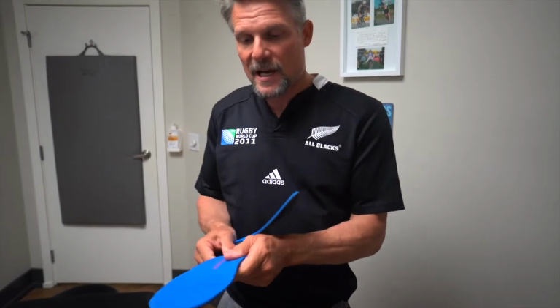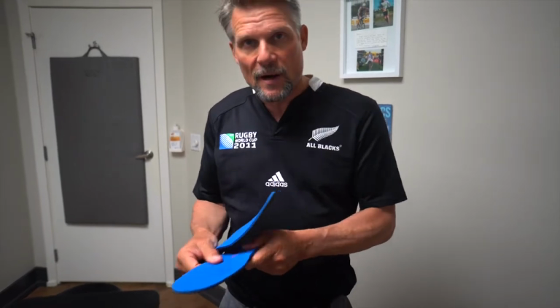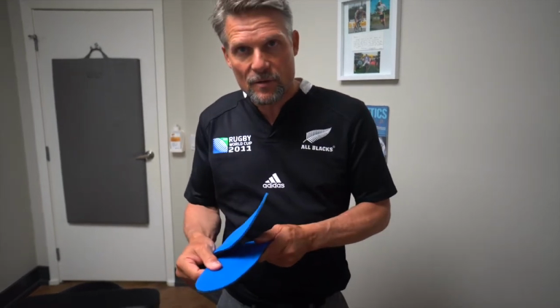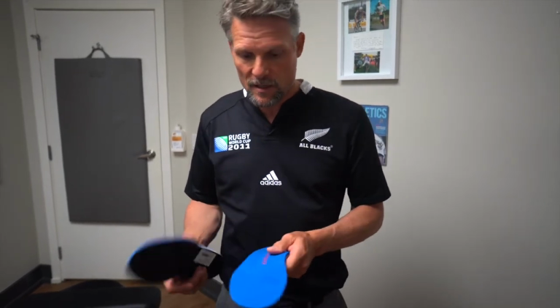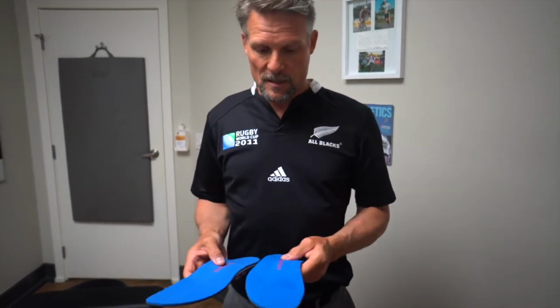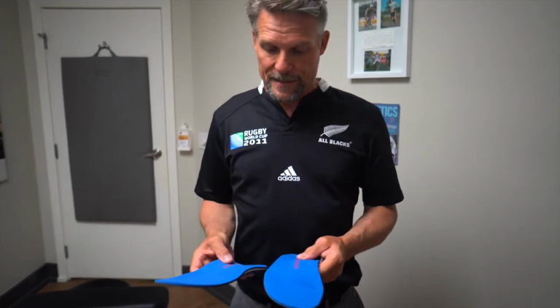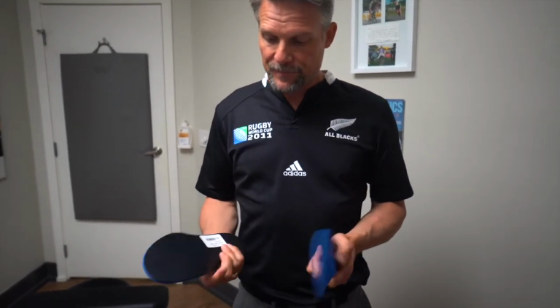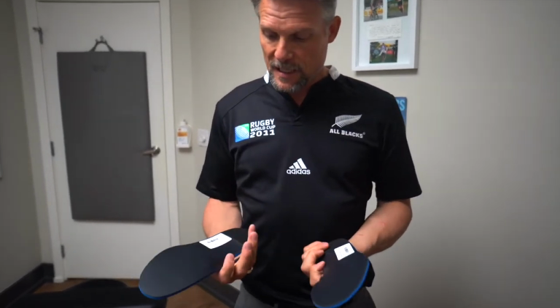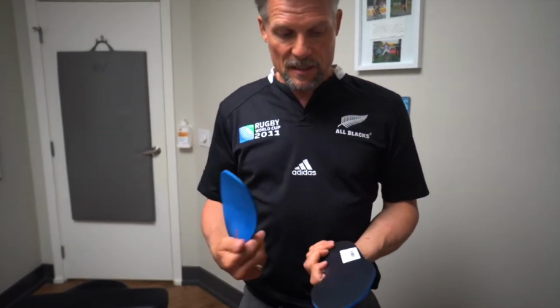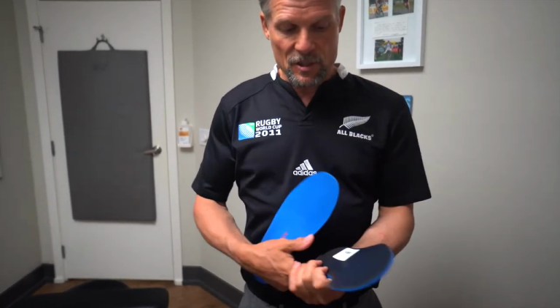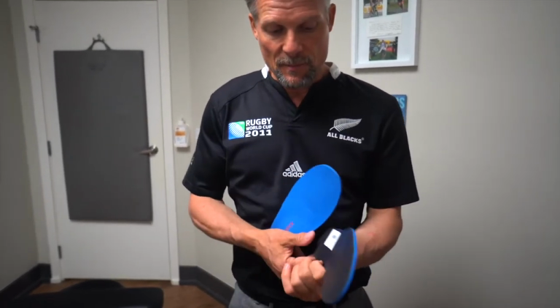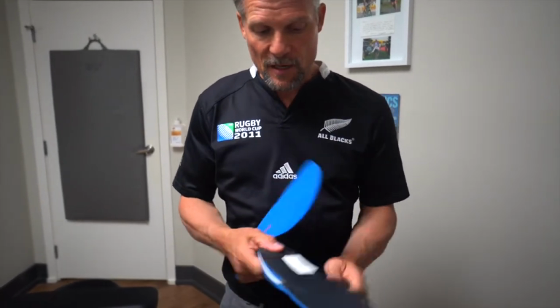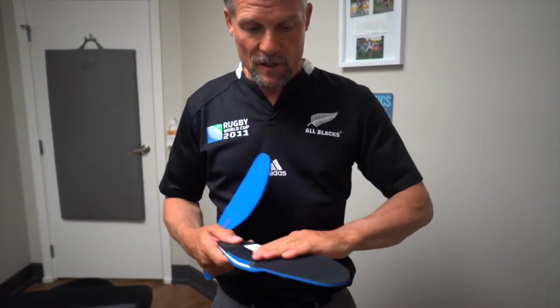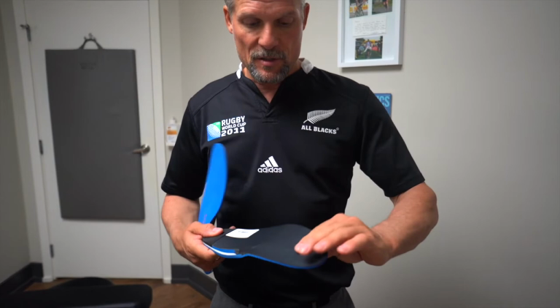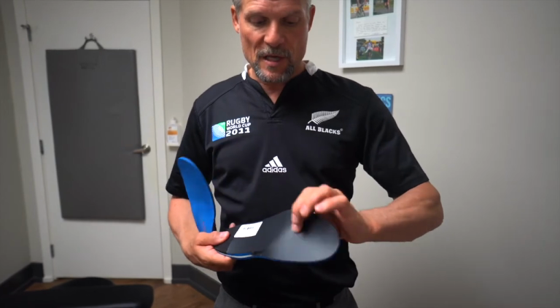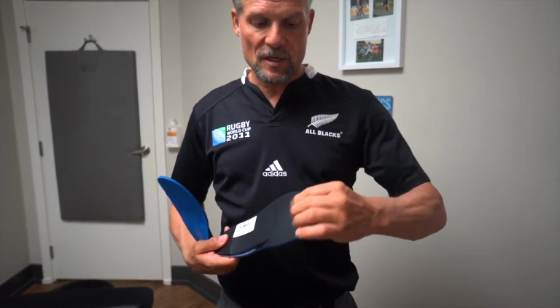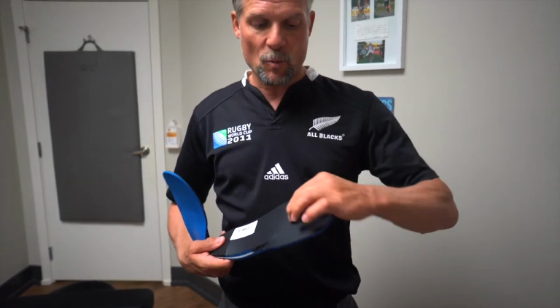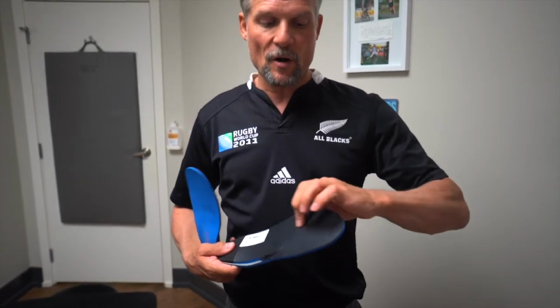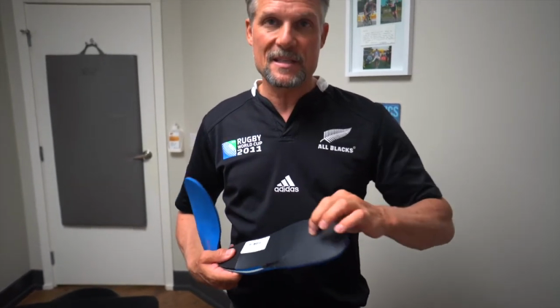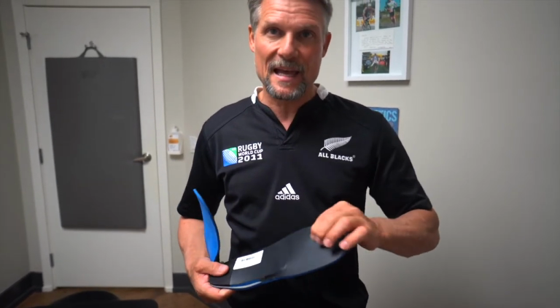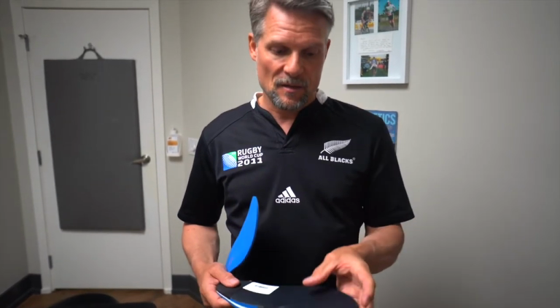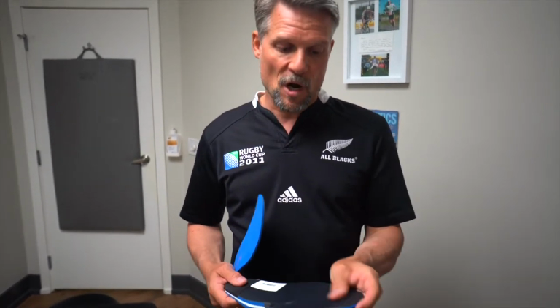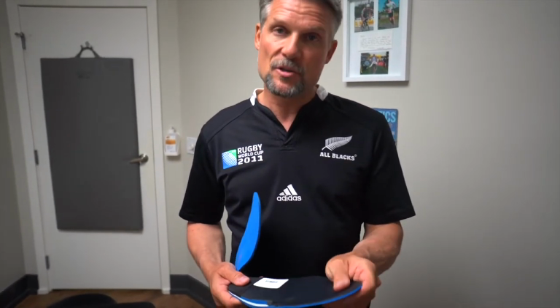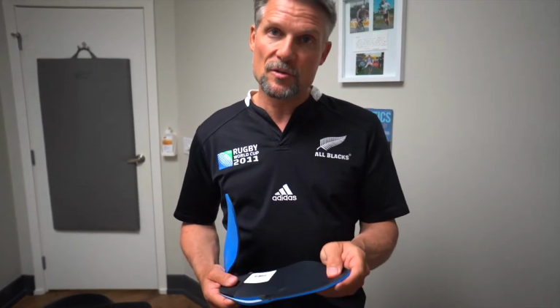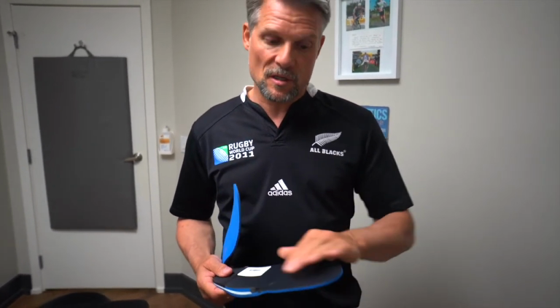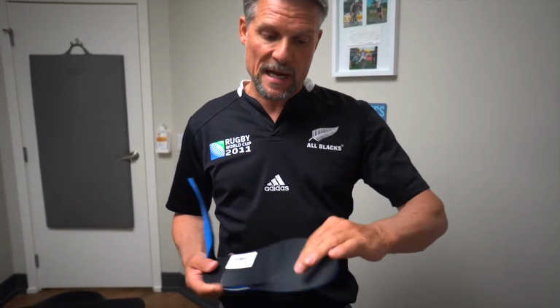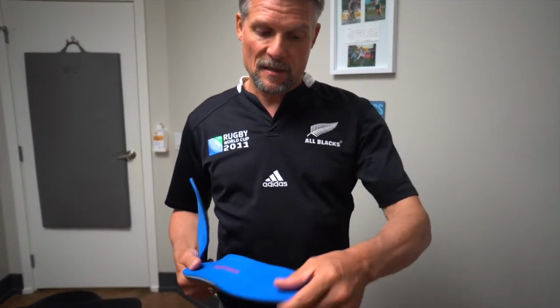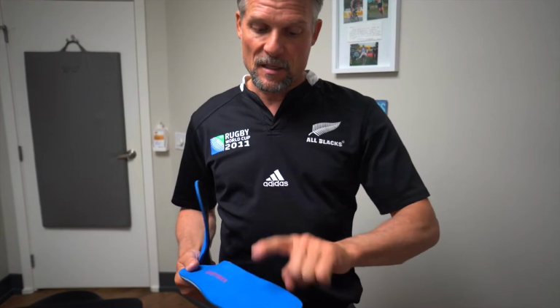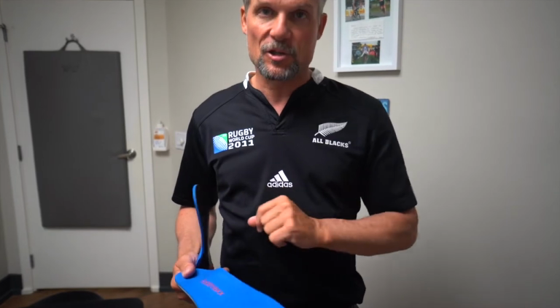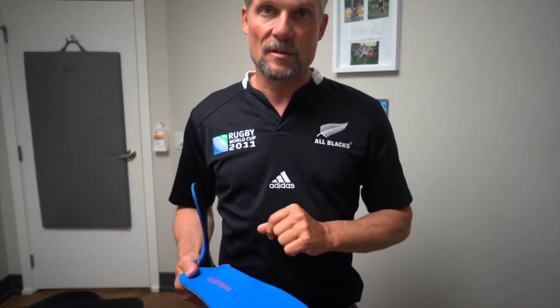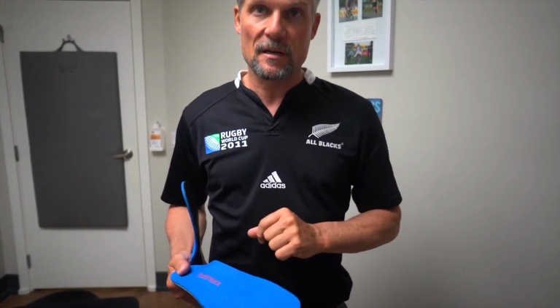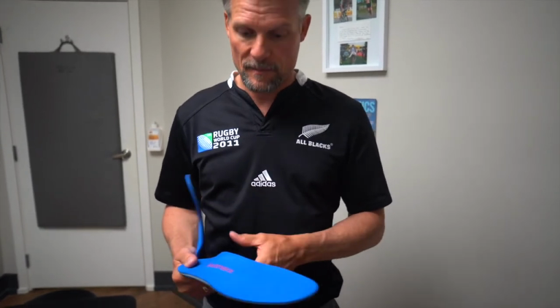Even when there's a little bit of moisture in your shoe you're not going to be sliding around on the orthotic. This is a bottom cover to make sure it doesn't wear out — if you get sand or rocks in your shoes it's going to protect the cushion on the other side.